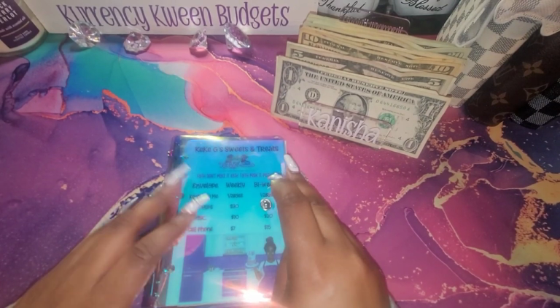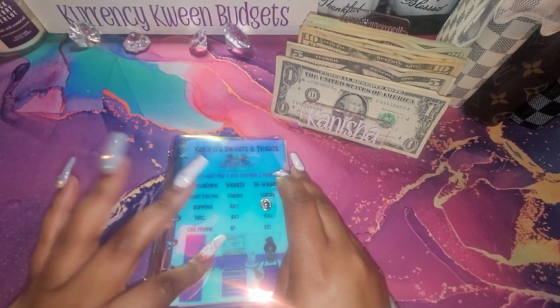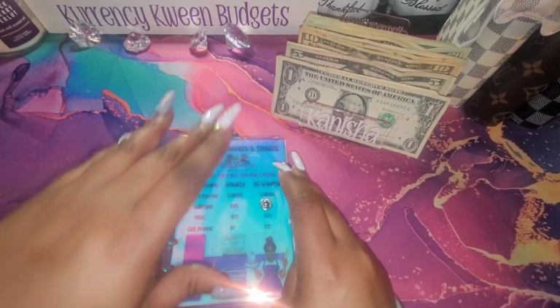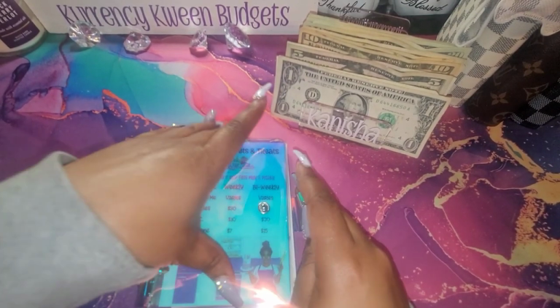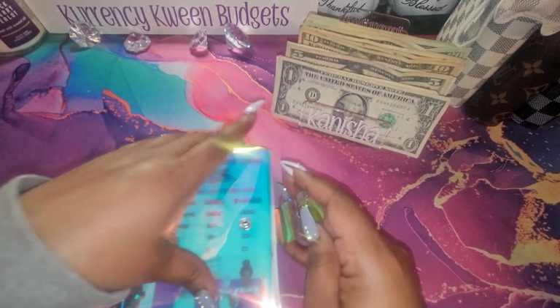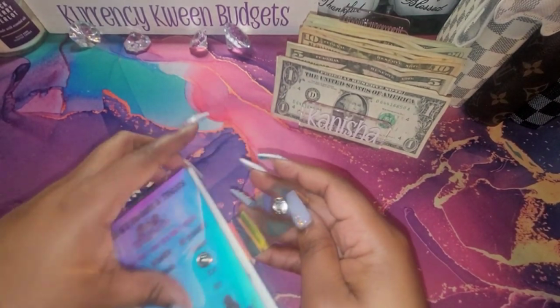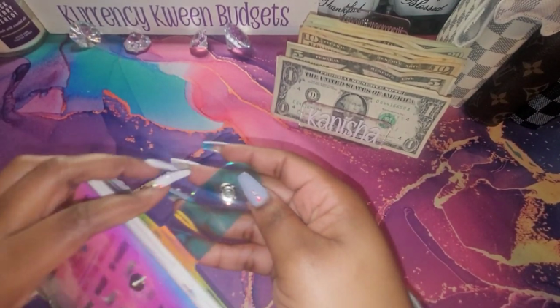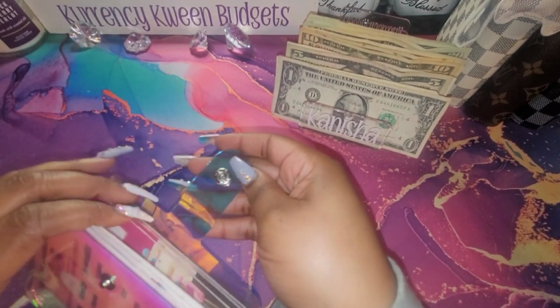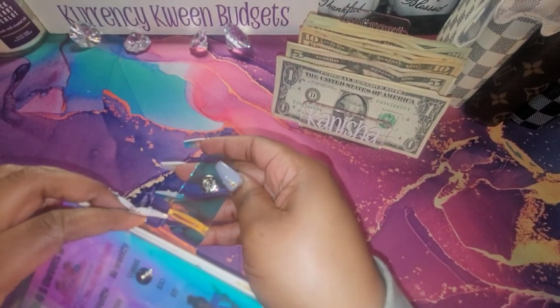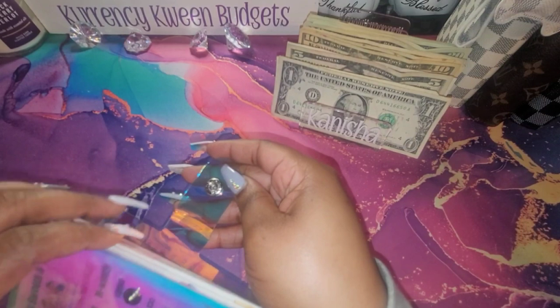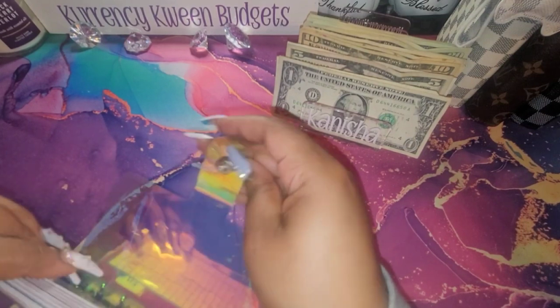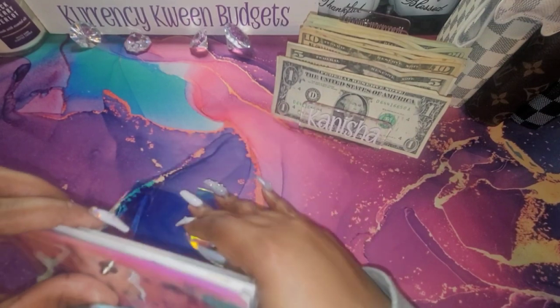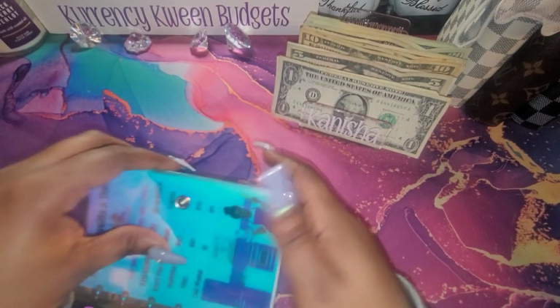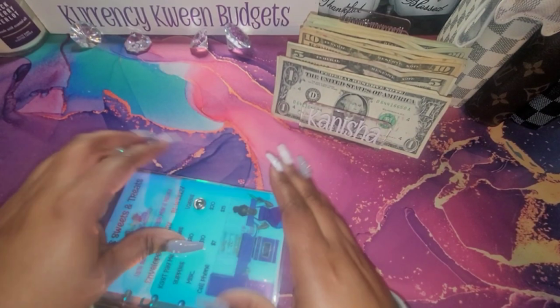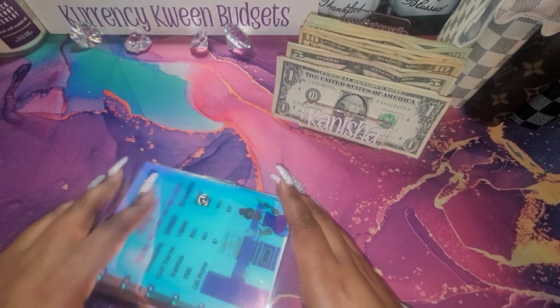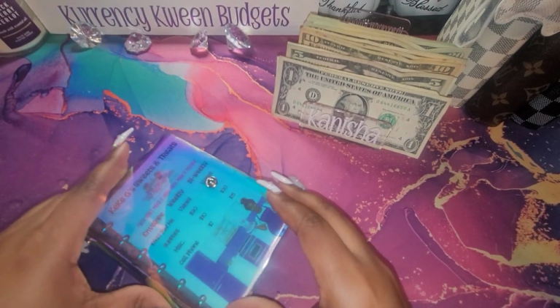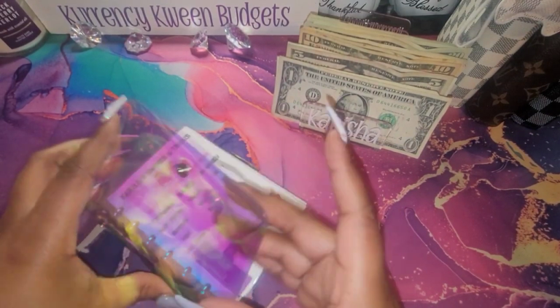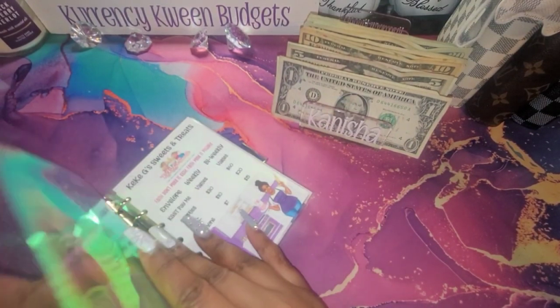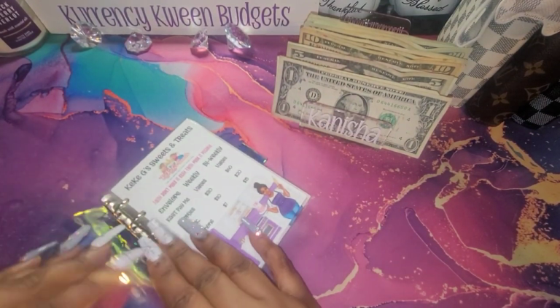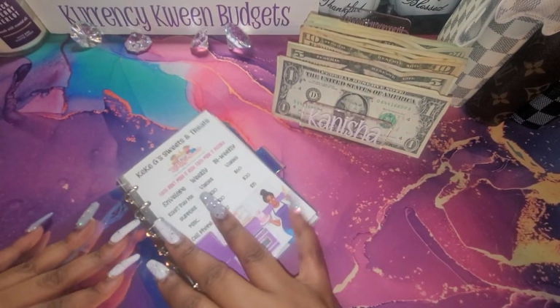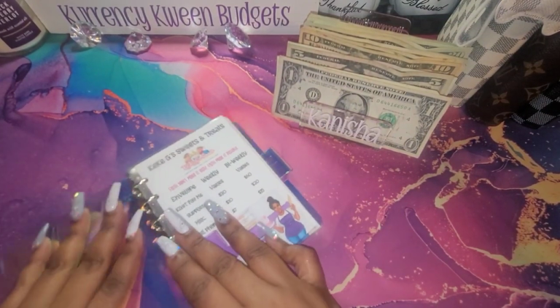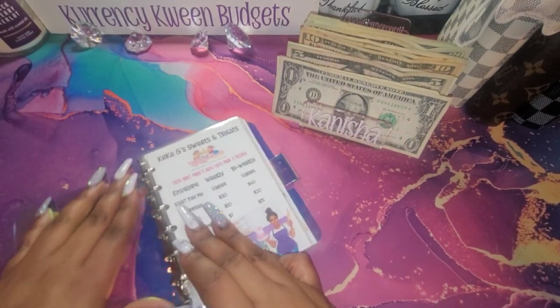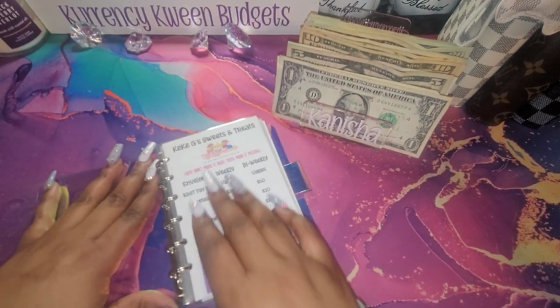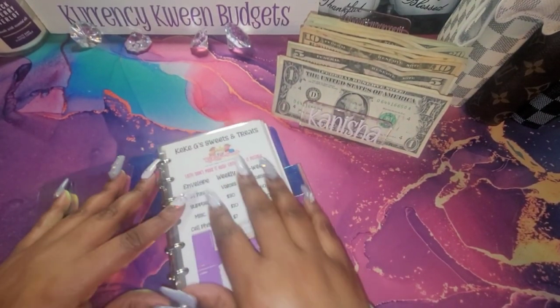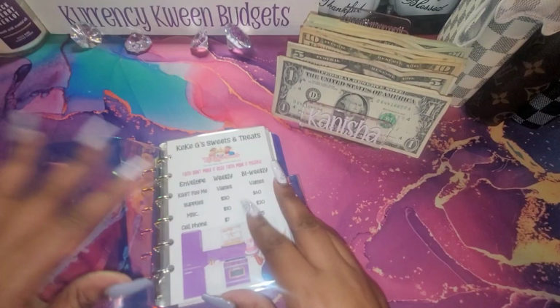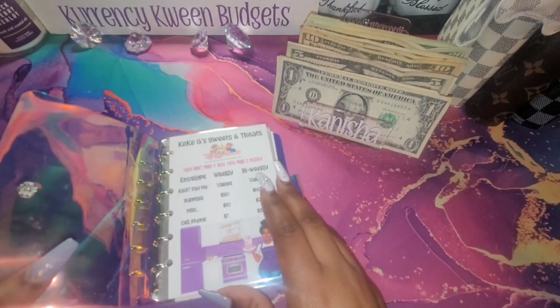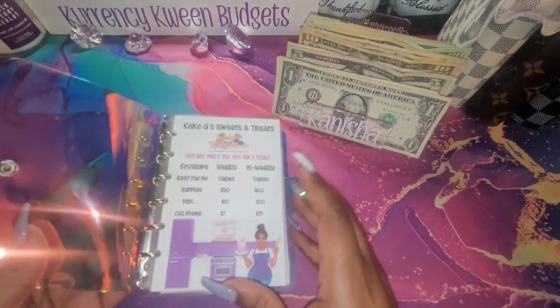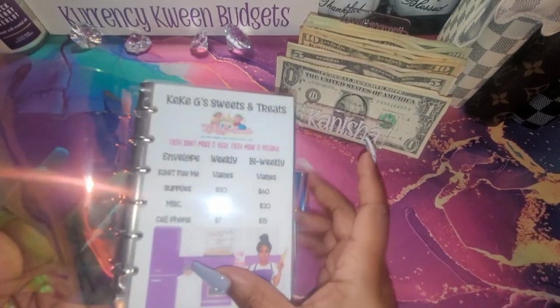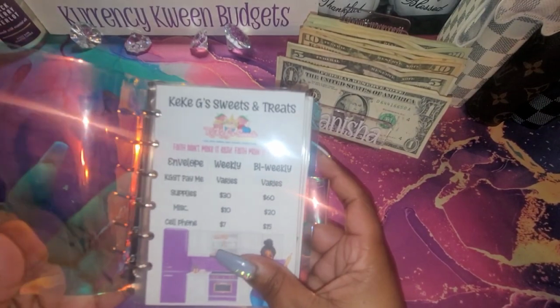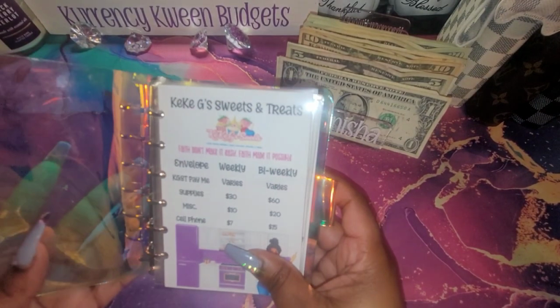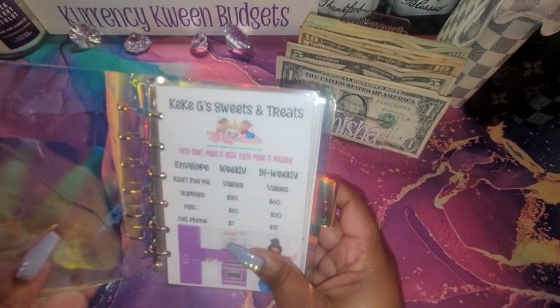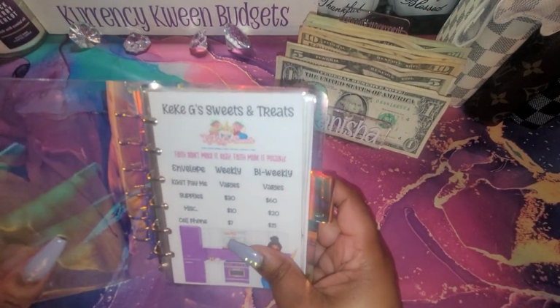I've been thinking about getting a business credit card as well. But I think that's what I want to actually do. I did make a dashboard for what I need to actually put in here — I did one for weekly and bi-weekly. If you guys can see that — it looked a little bit blurry, I don't know why.